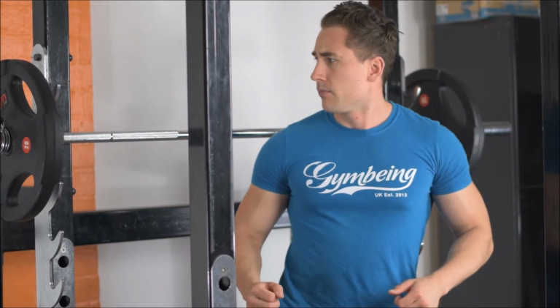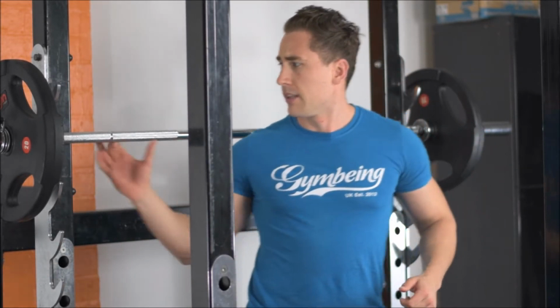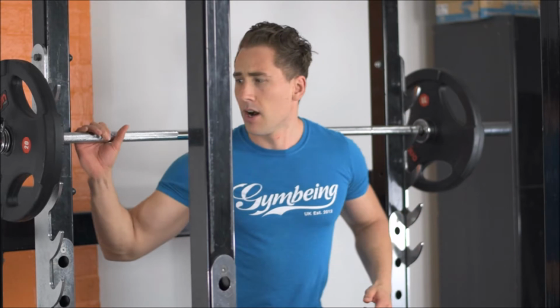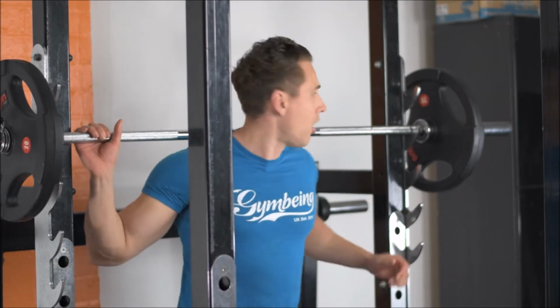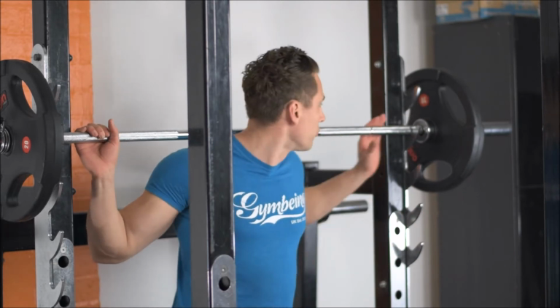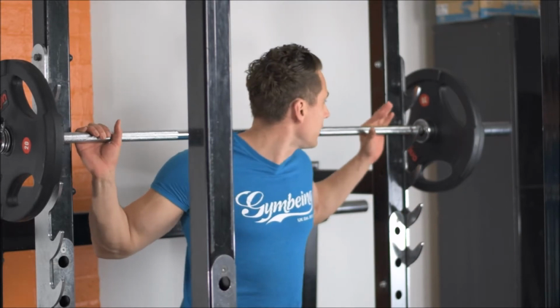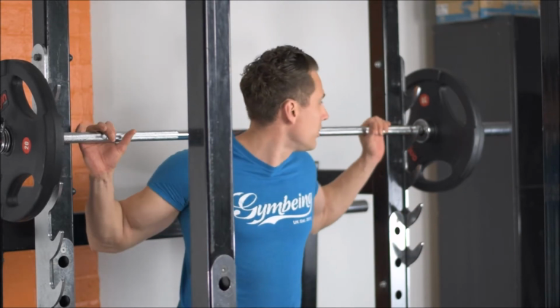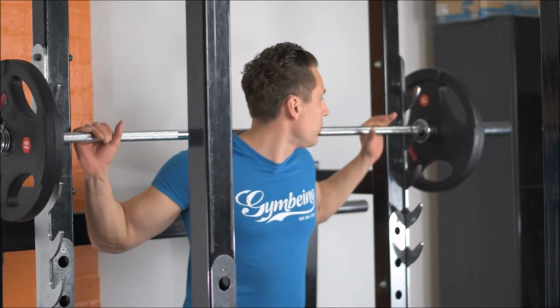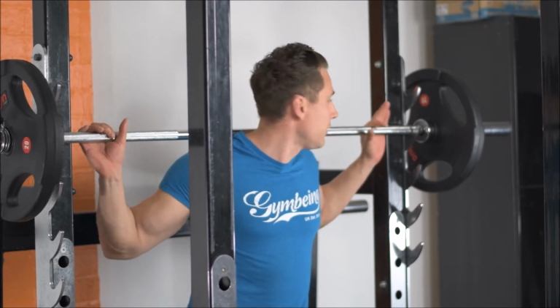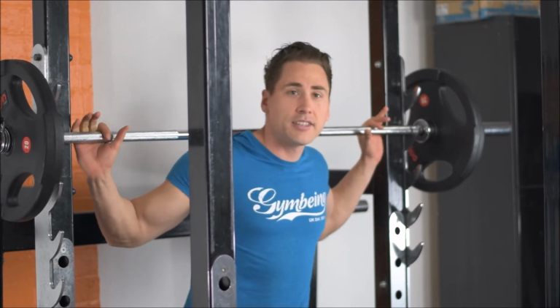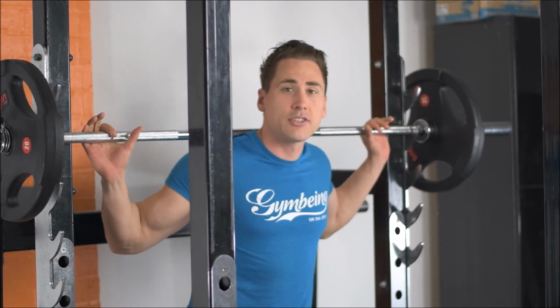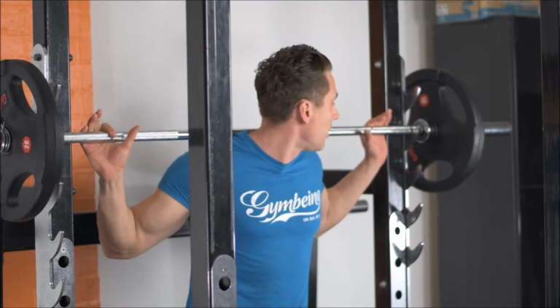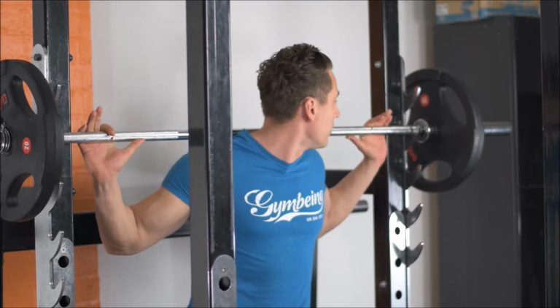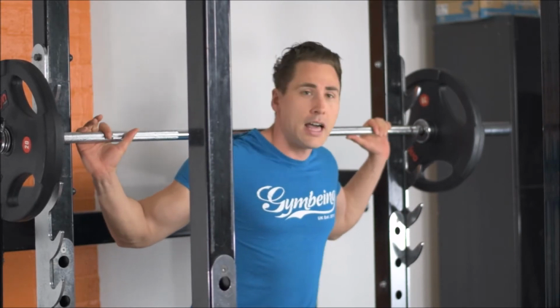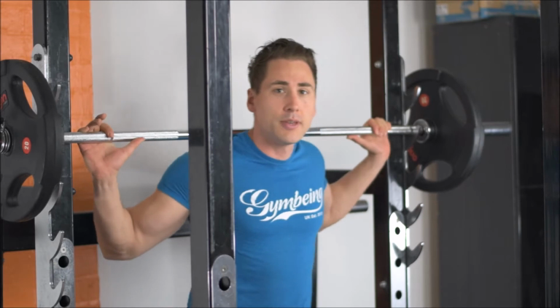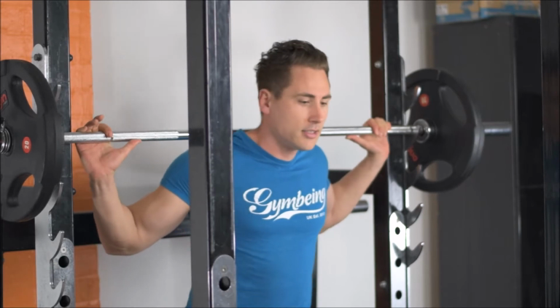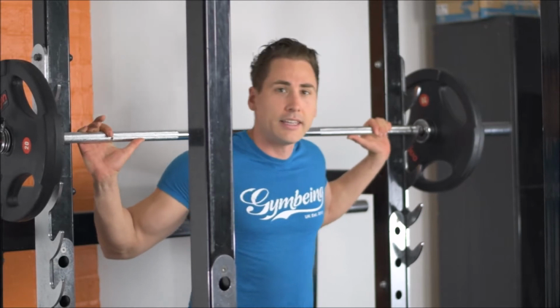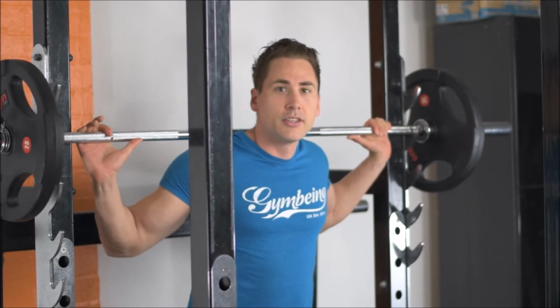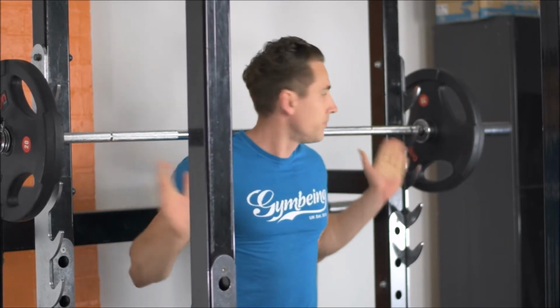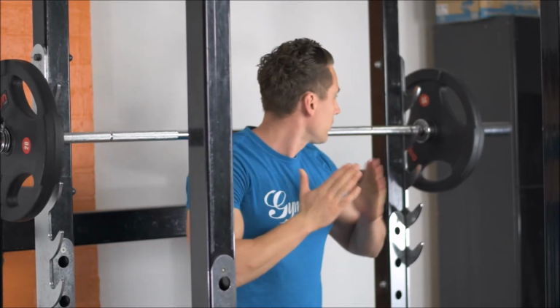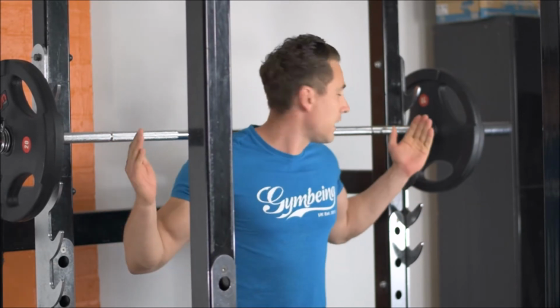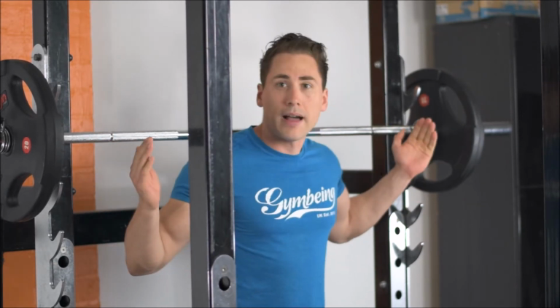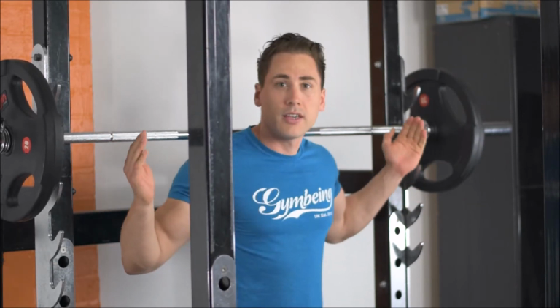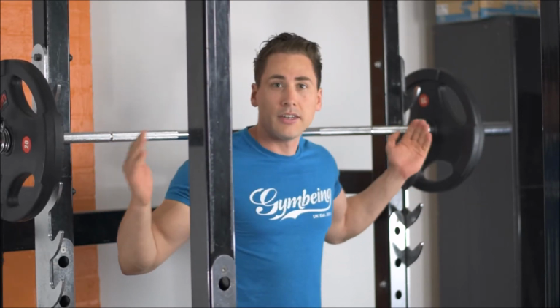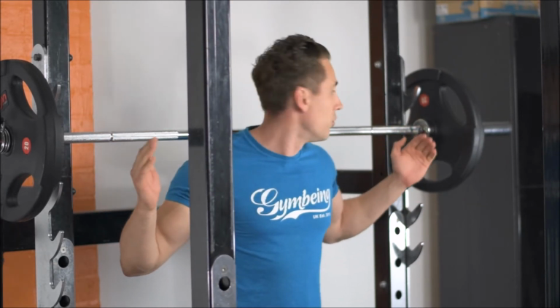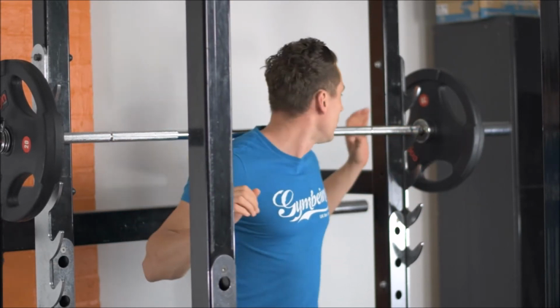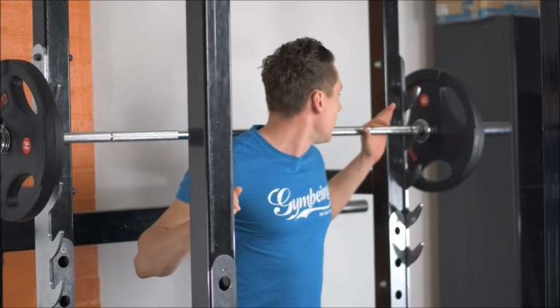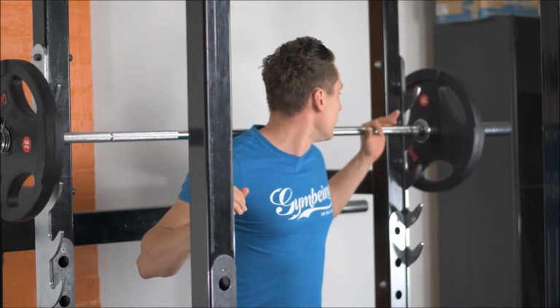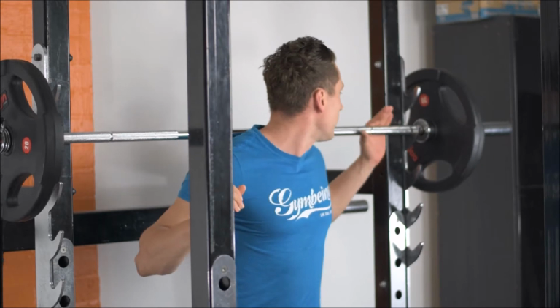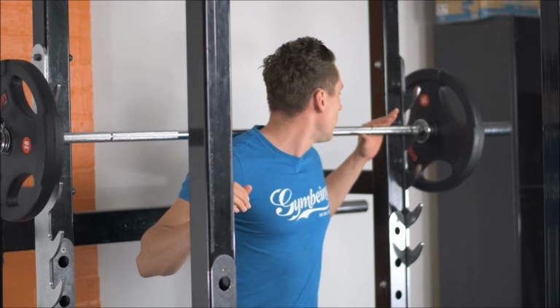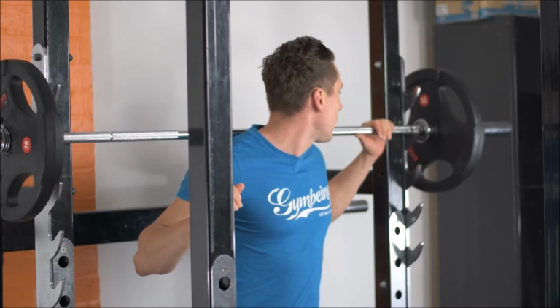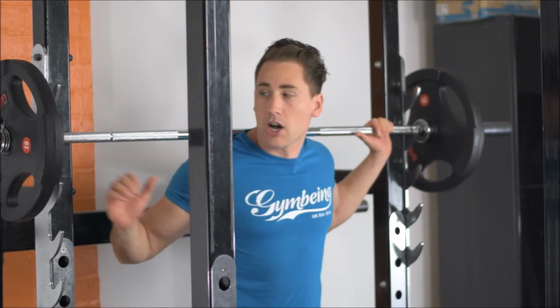Picking the barbell off the rack, using the threads either side of the barbell helps me to gain equal balance and equal distance either side.